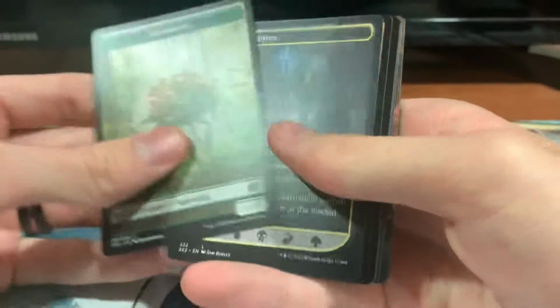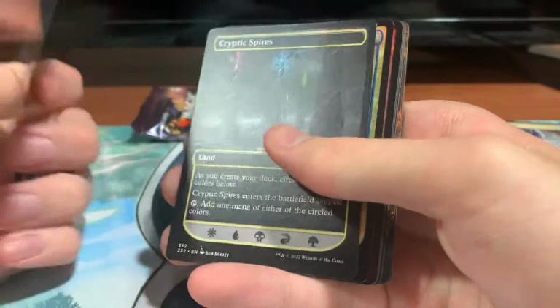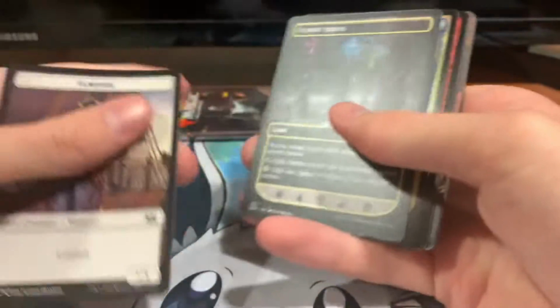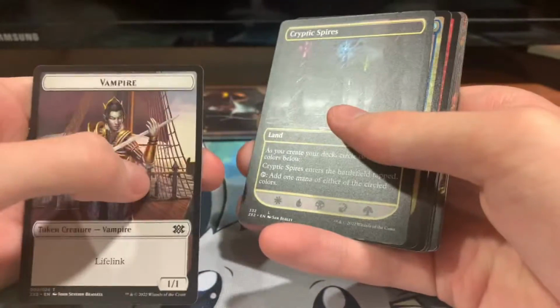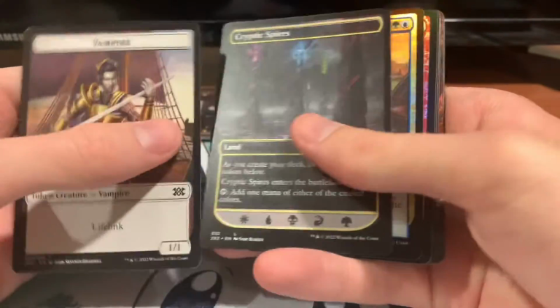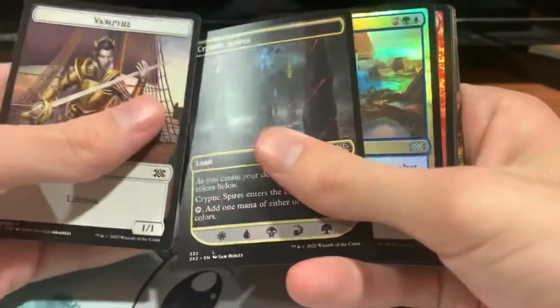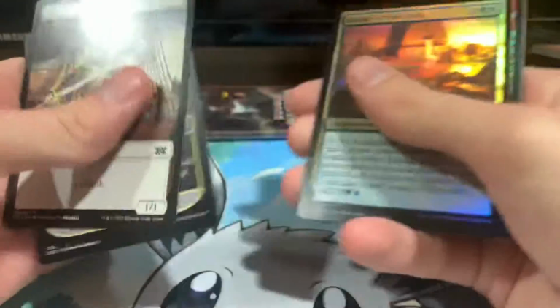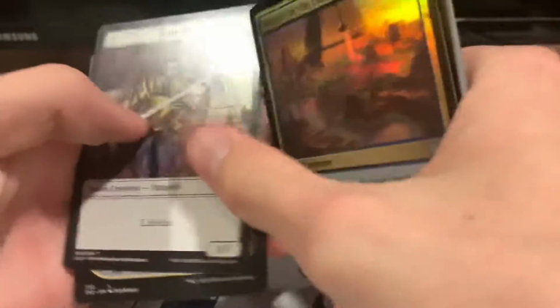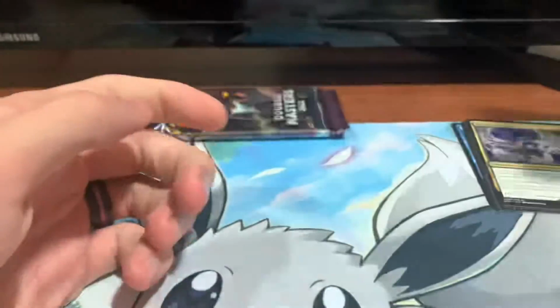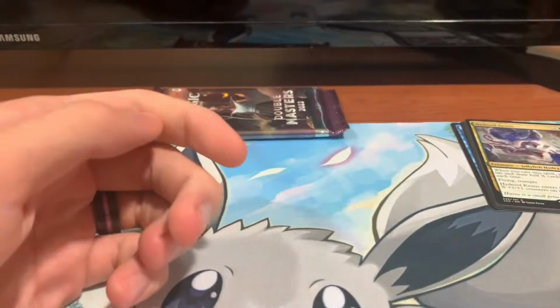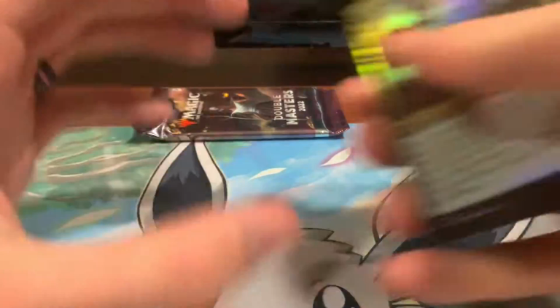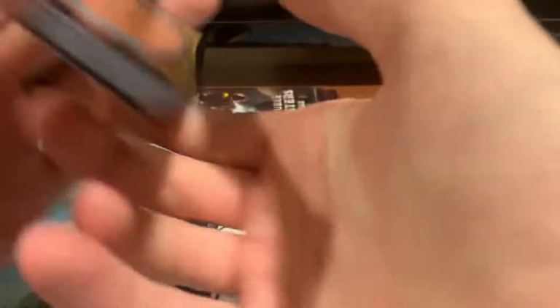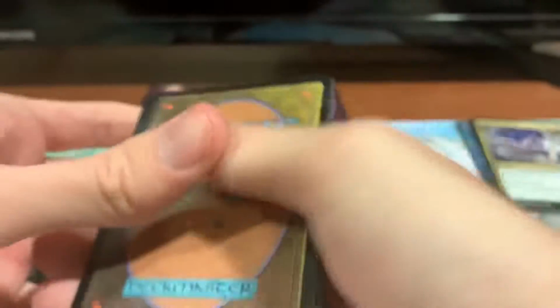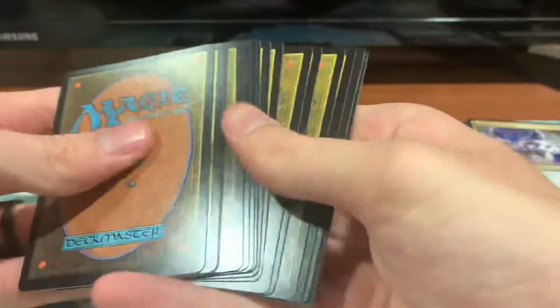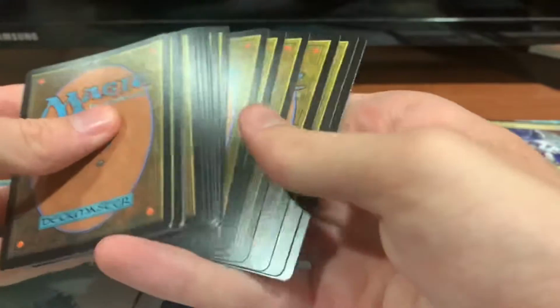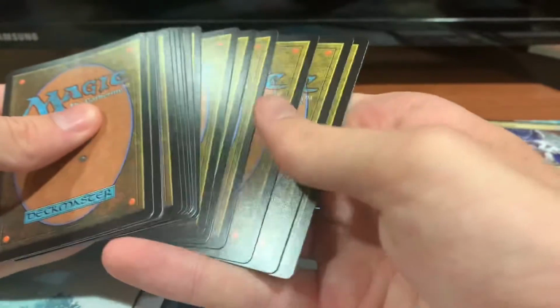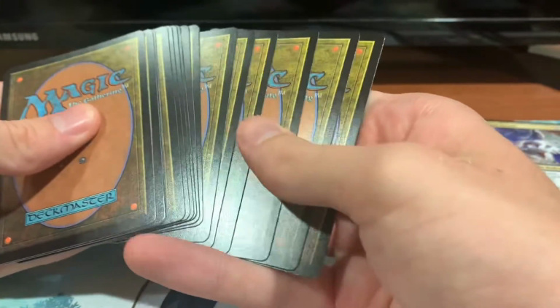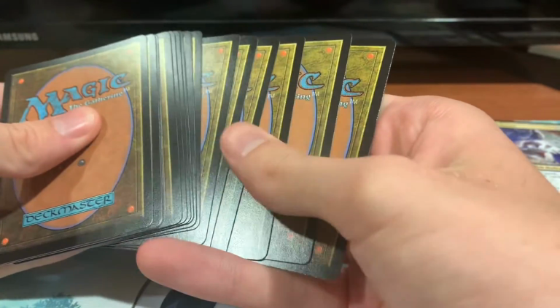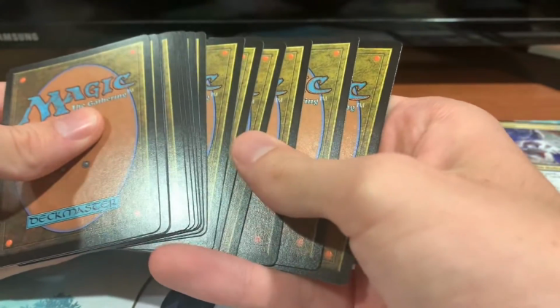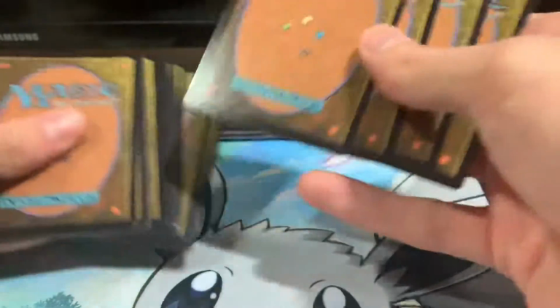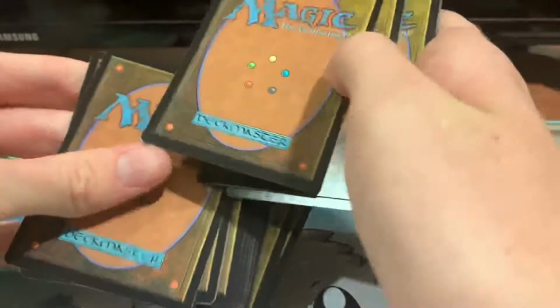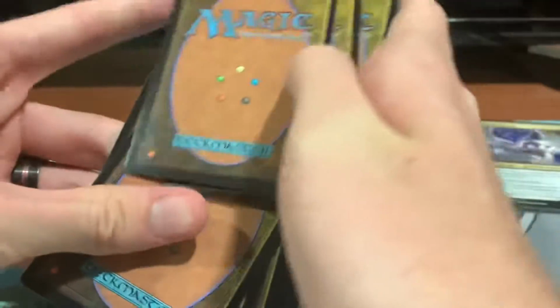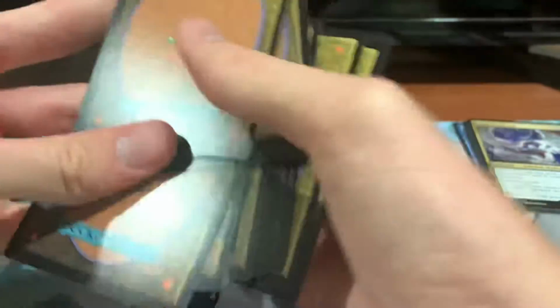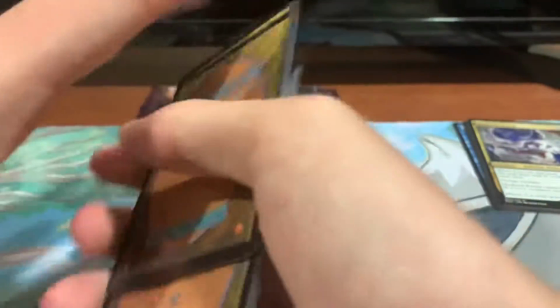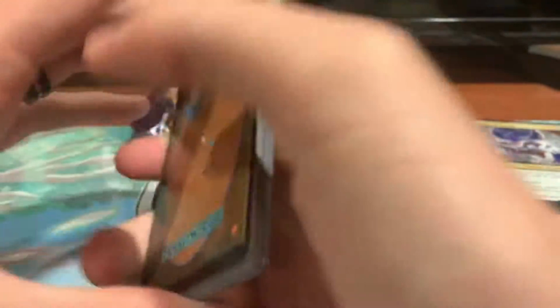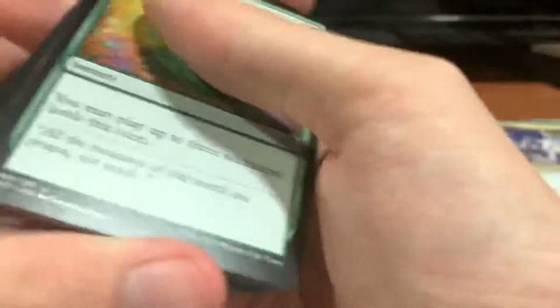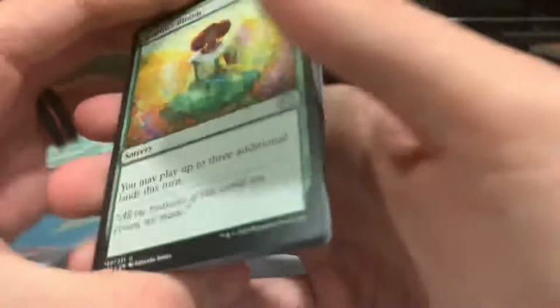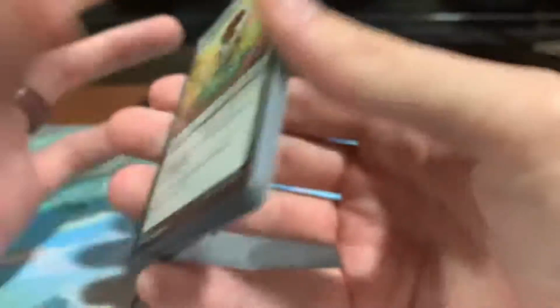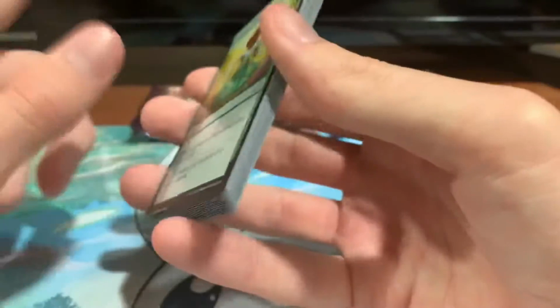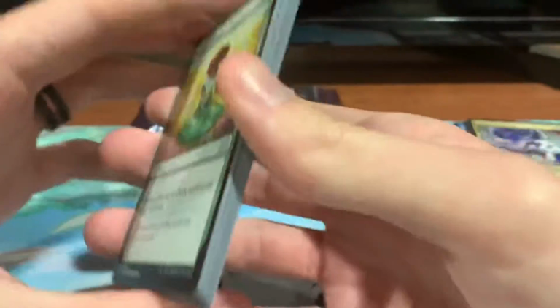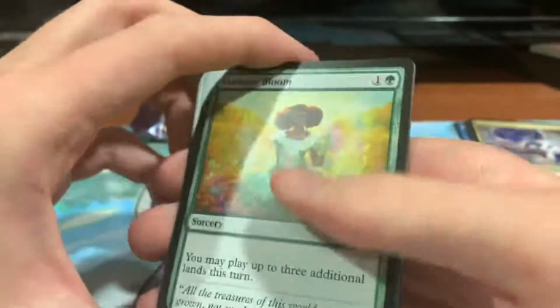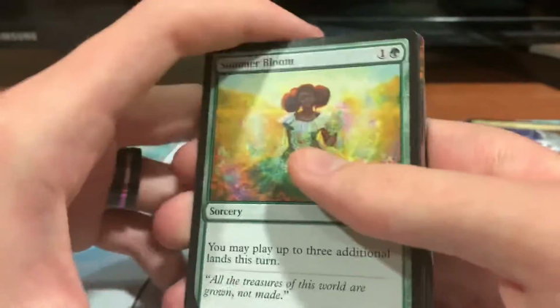We got a Saproling token with Vampires and a Cryptic Spire. Set that over here. We're going to take our four cards and put them on top. We've got one more pack after this one, so hopefully we got some cool hits in these.